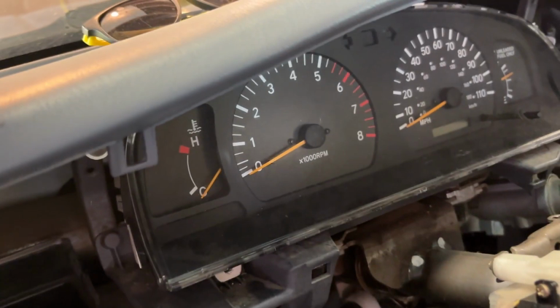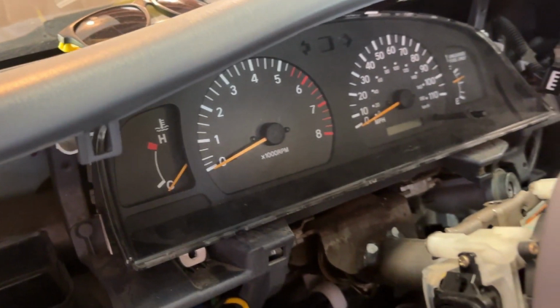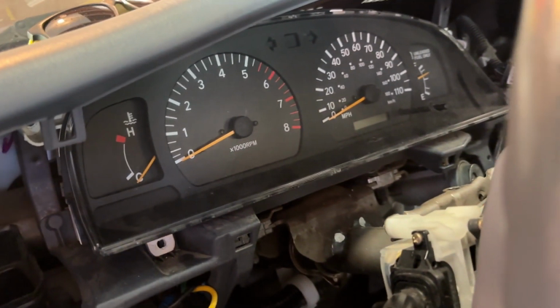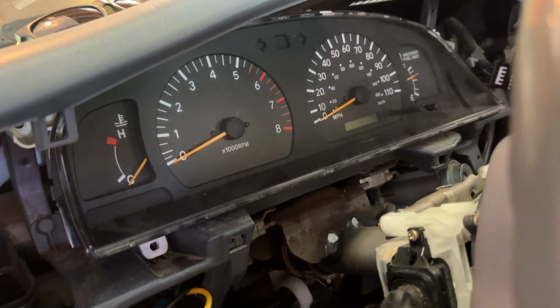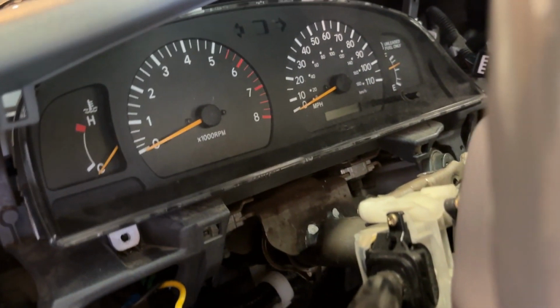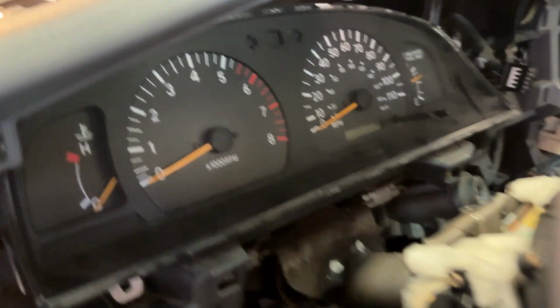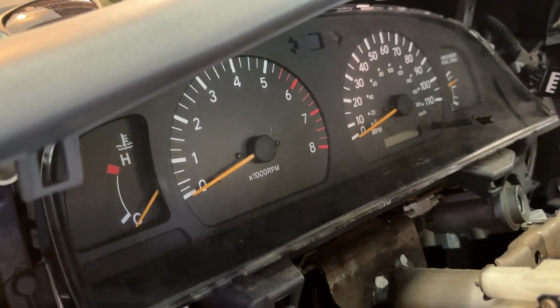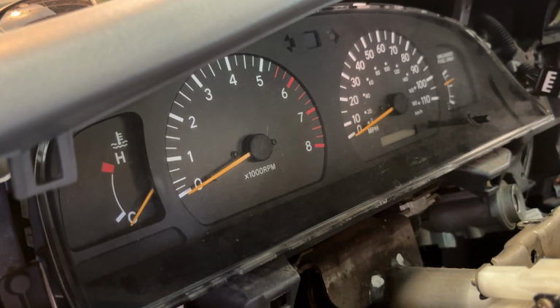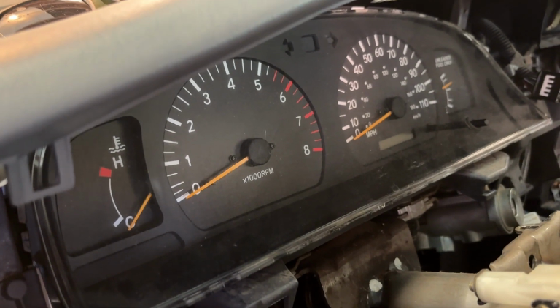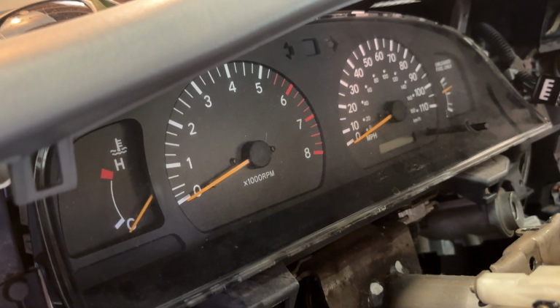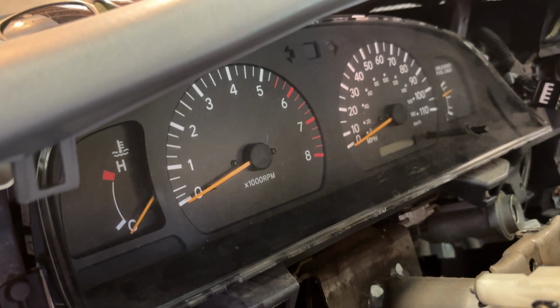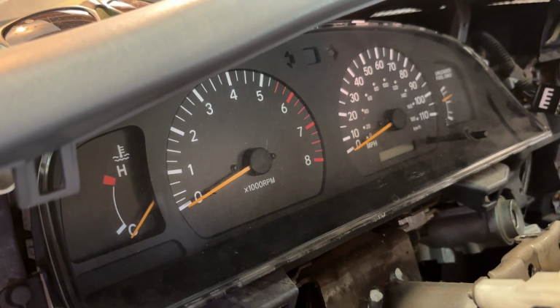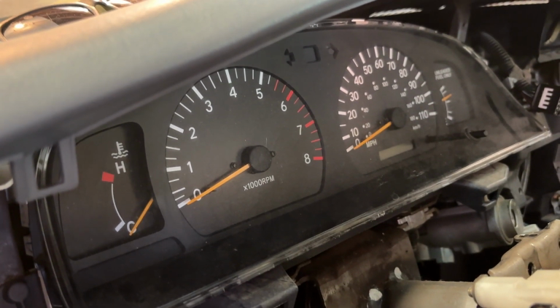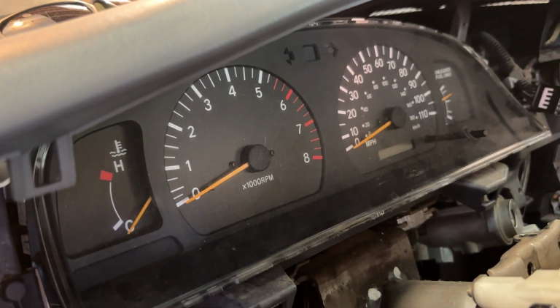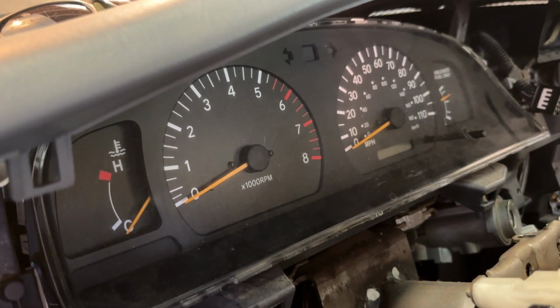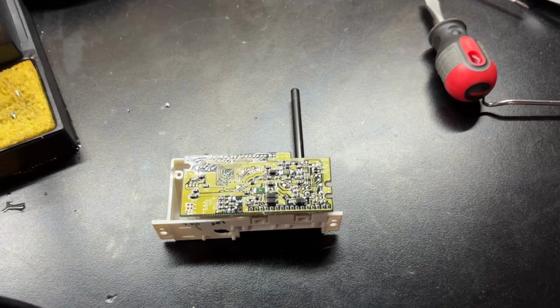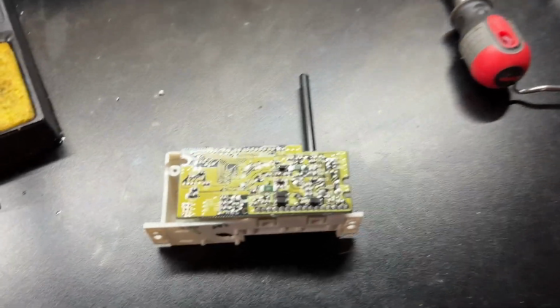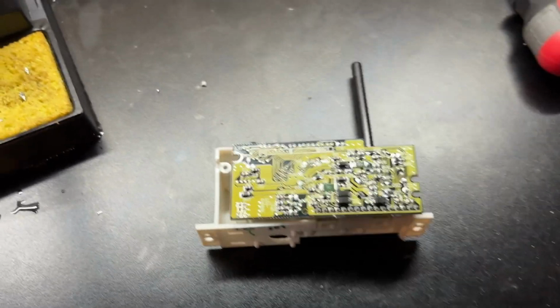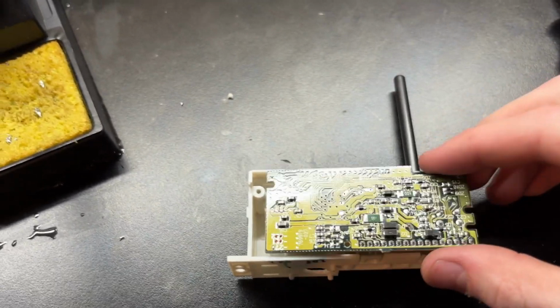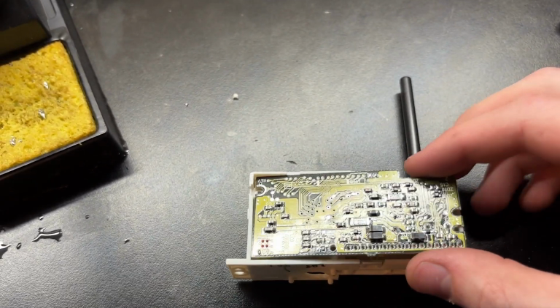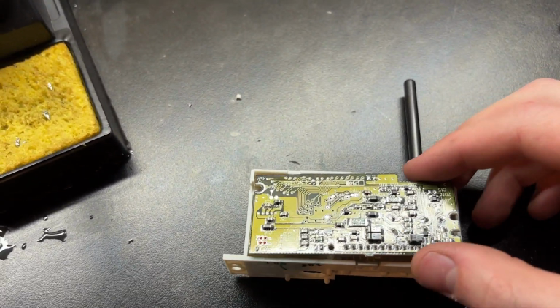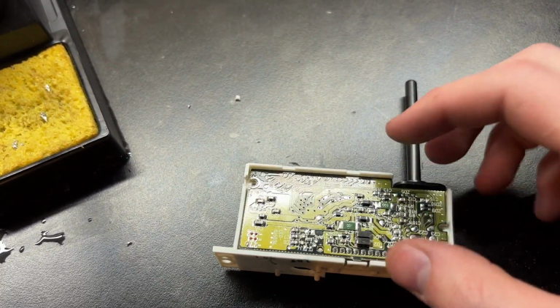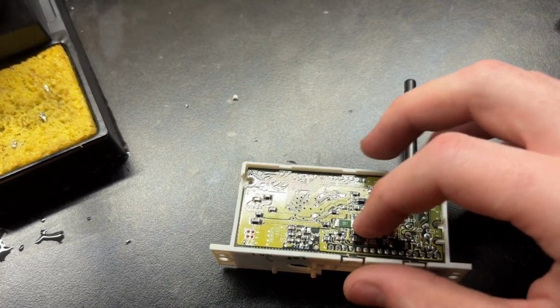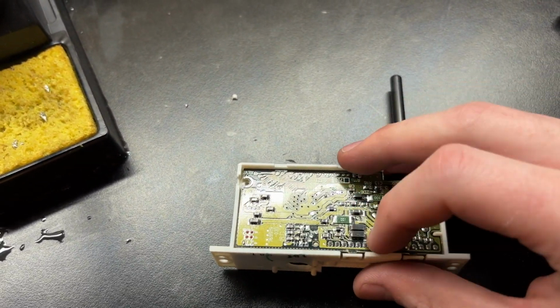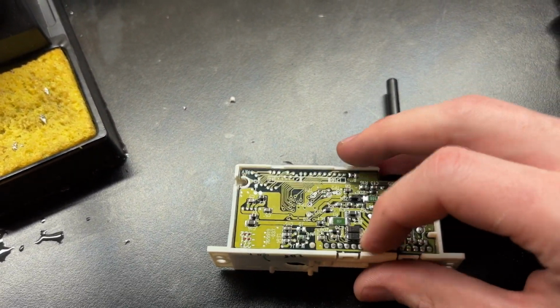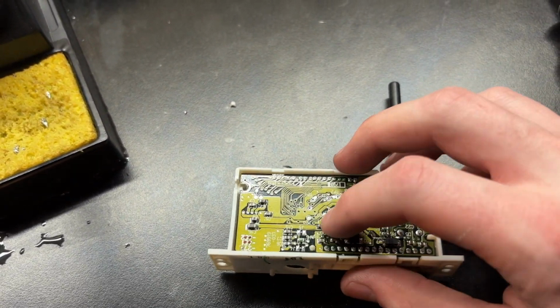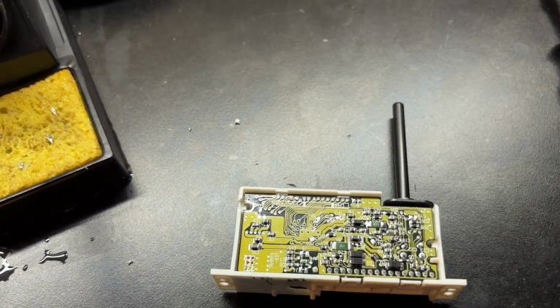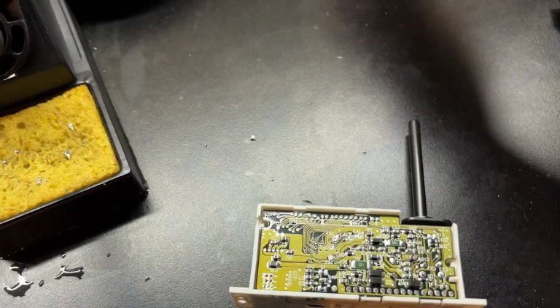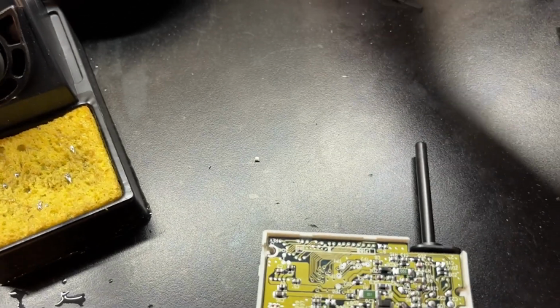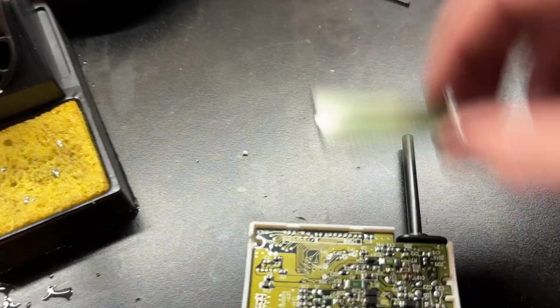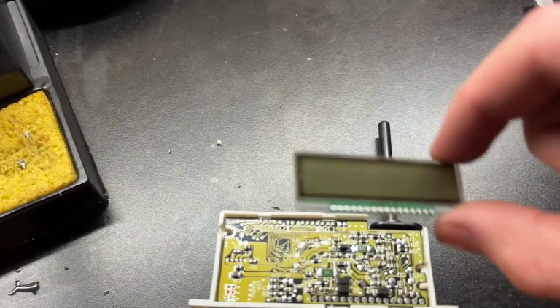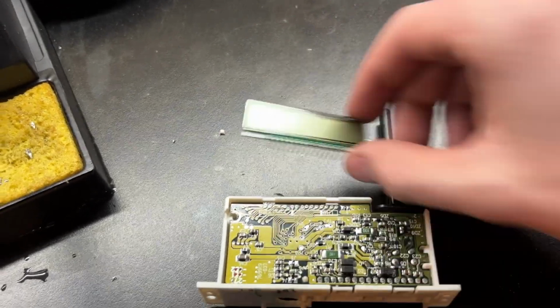I just had a great idea — I should have put some hot glue on that so it doesn't pop off again. But it's too late, so whatever. Then this just falls right back in, and you put your screen back on.